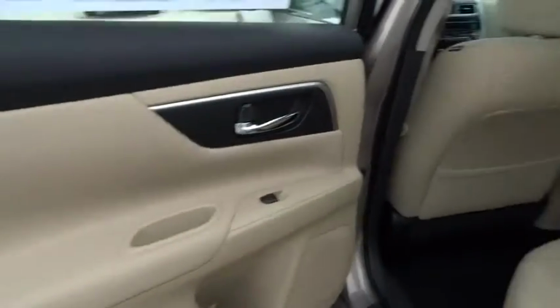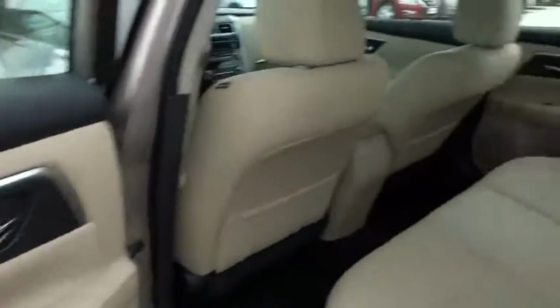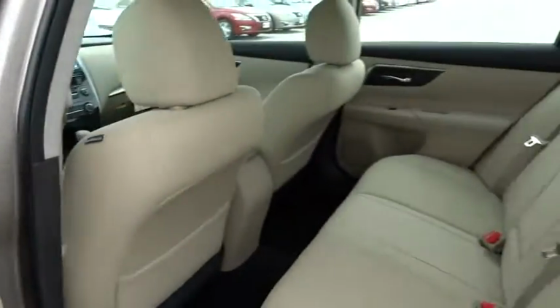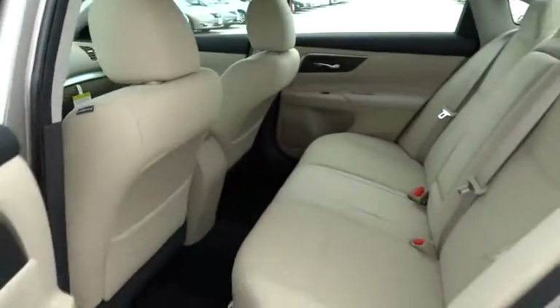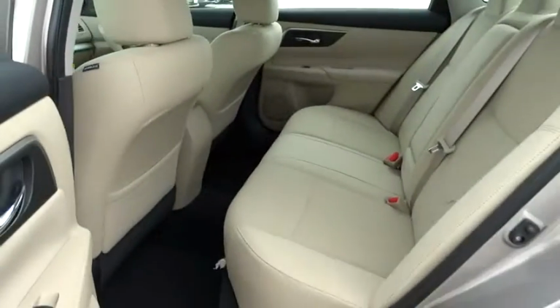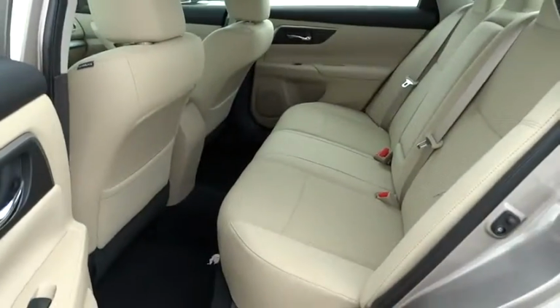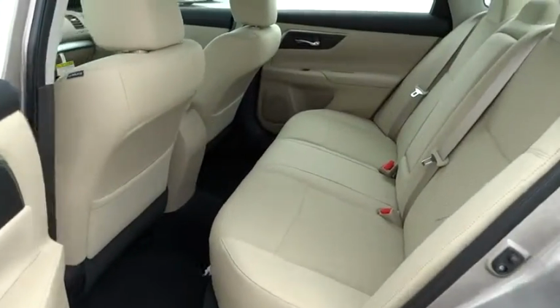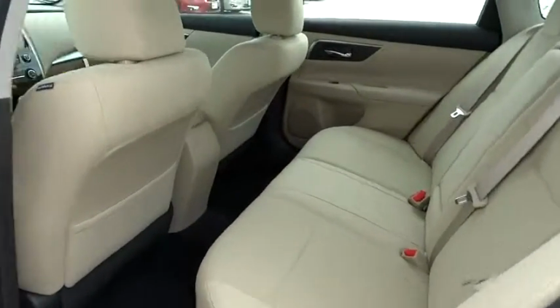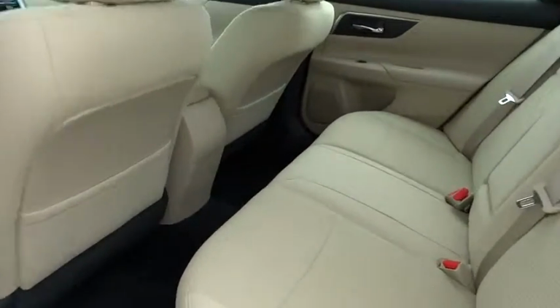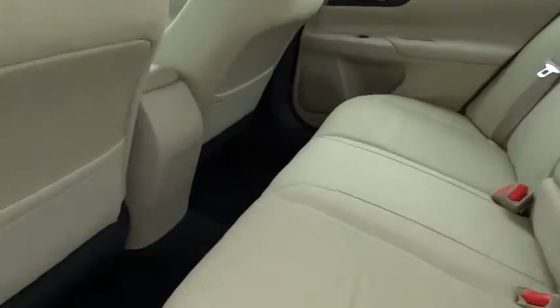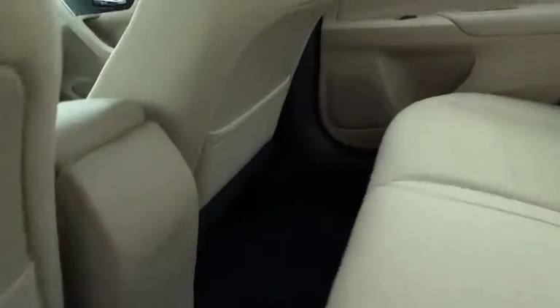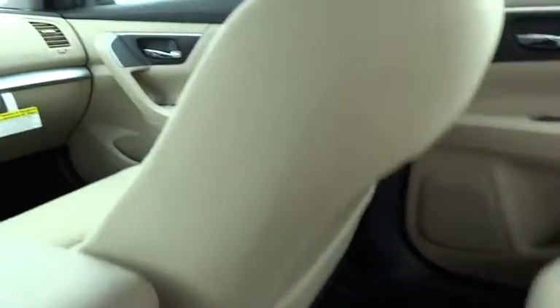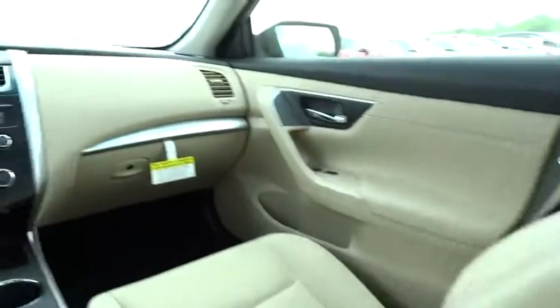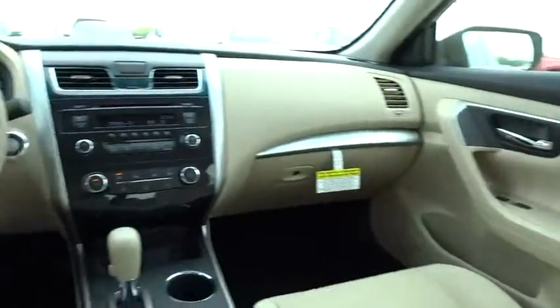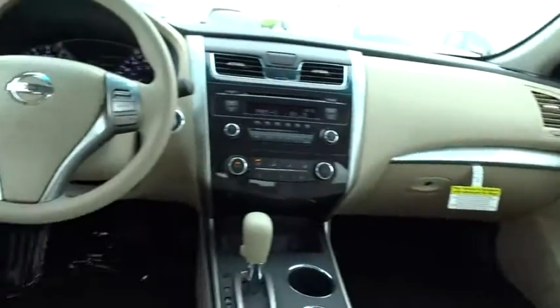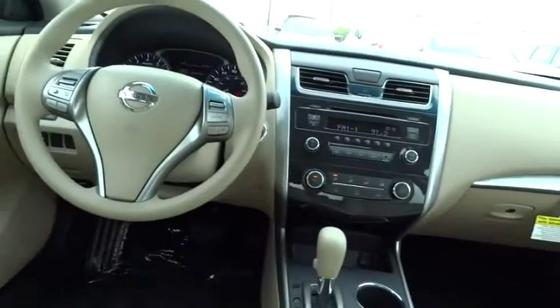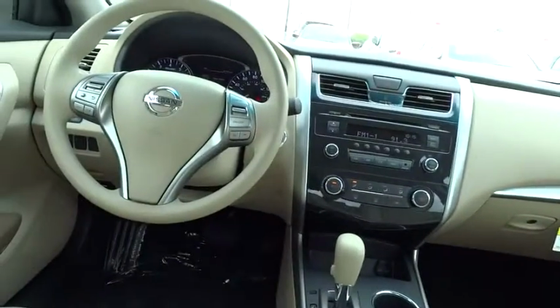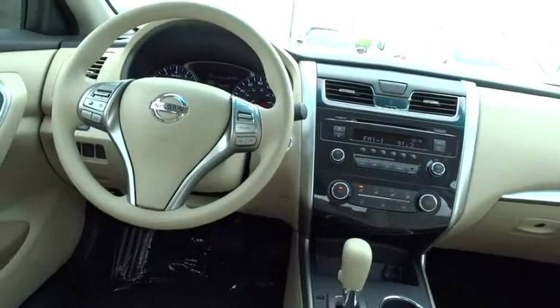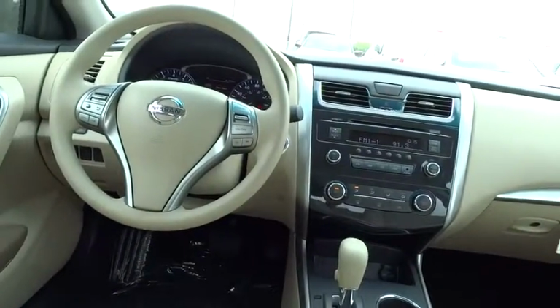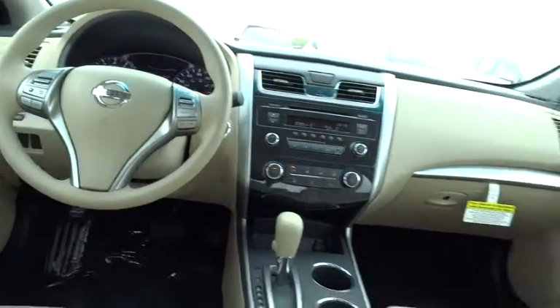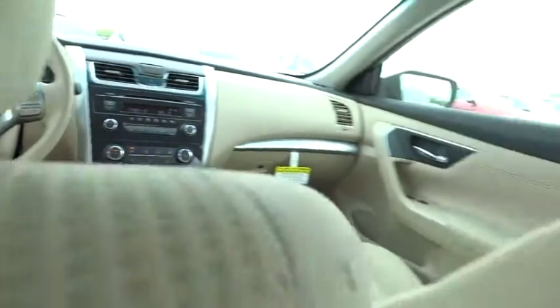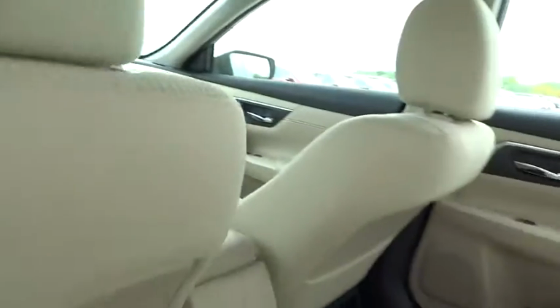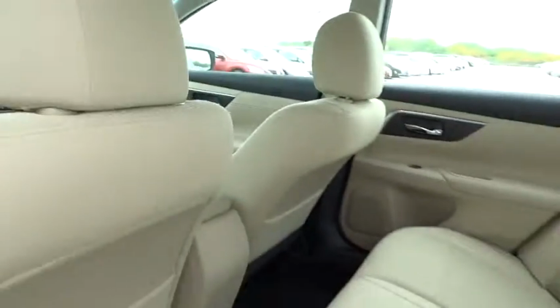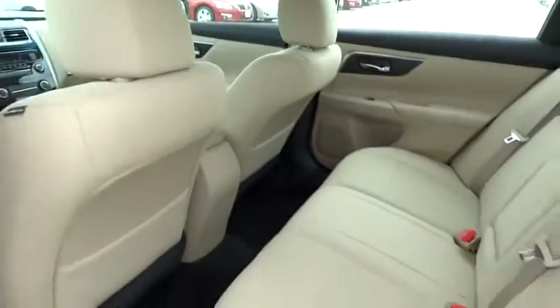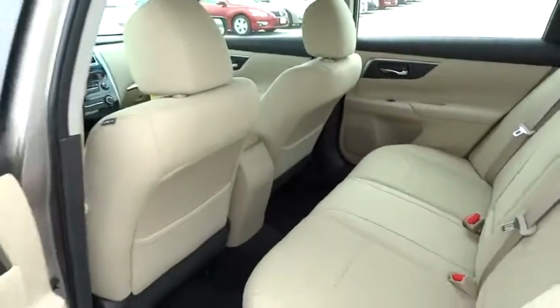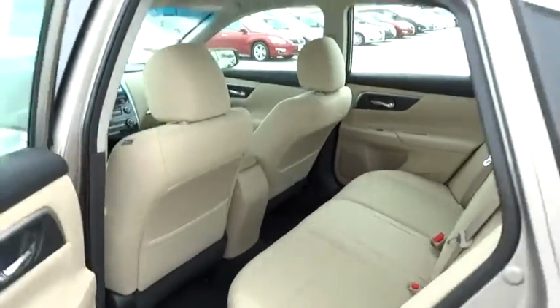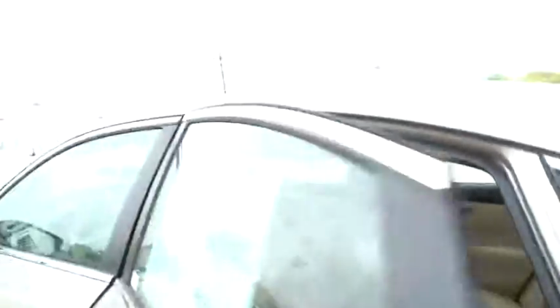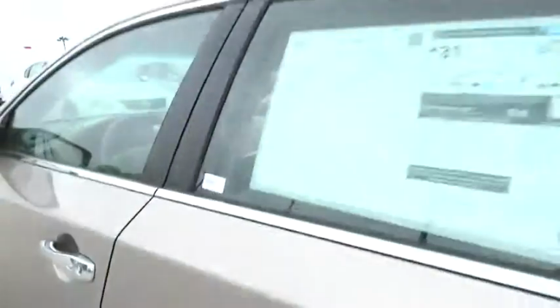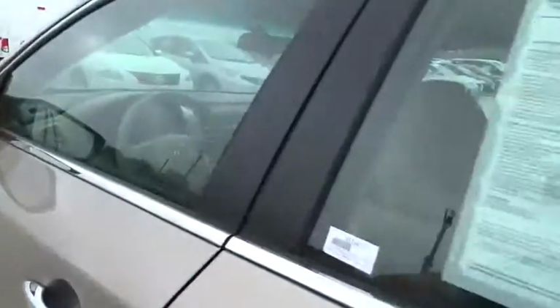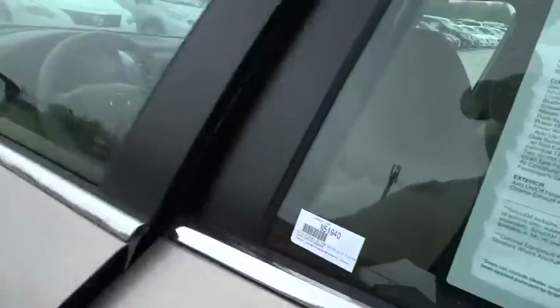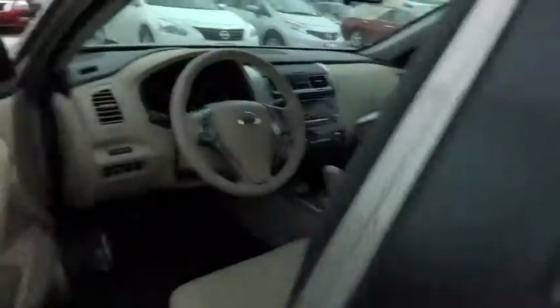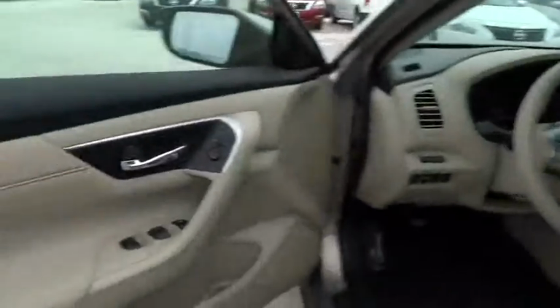Stability control, steering wheel audio controls, anti-lock braking system, traction control, air conditioning, power steering, adjustable steering wheel, driver airbag.